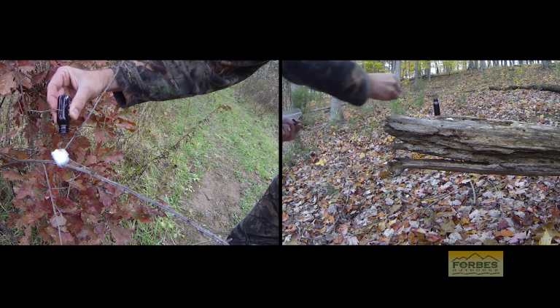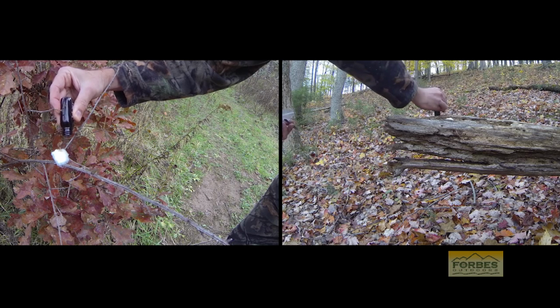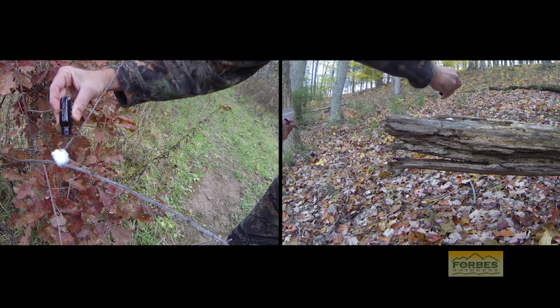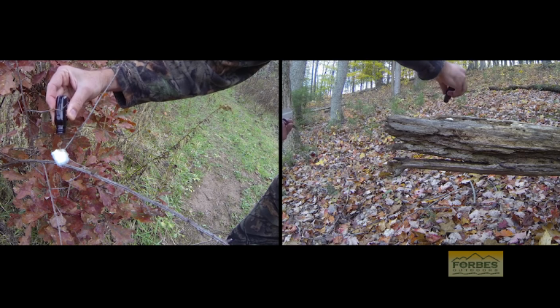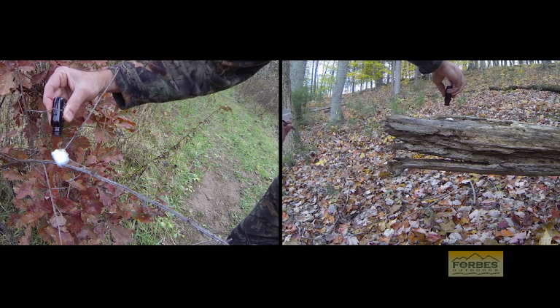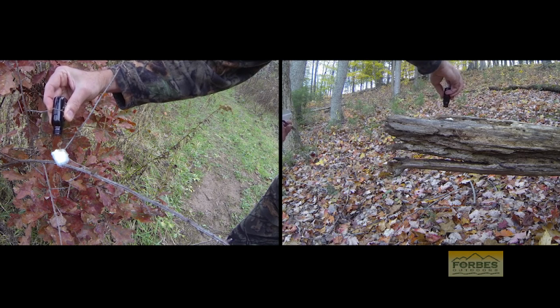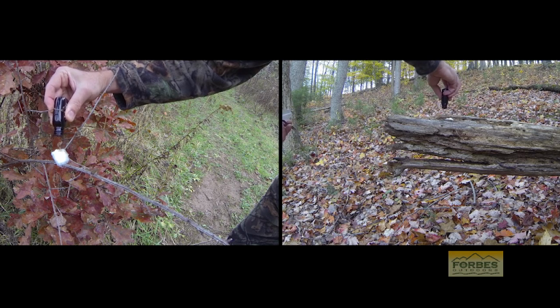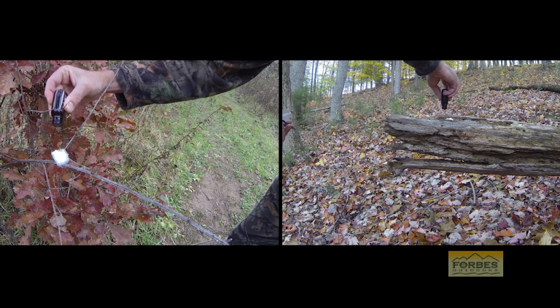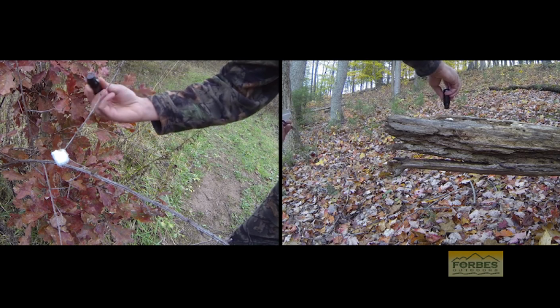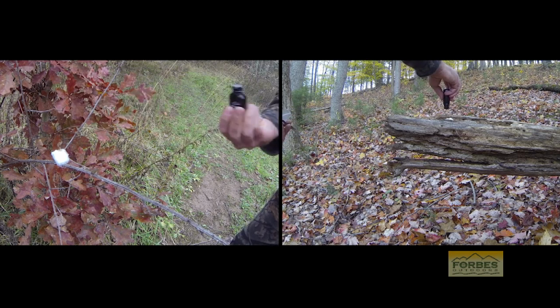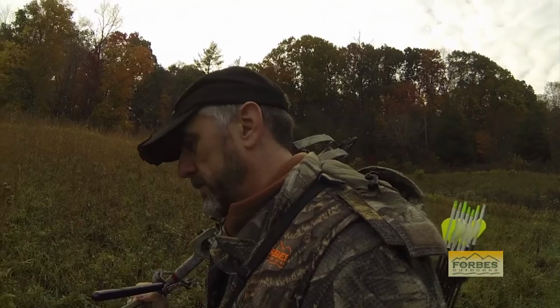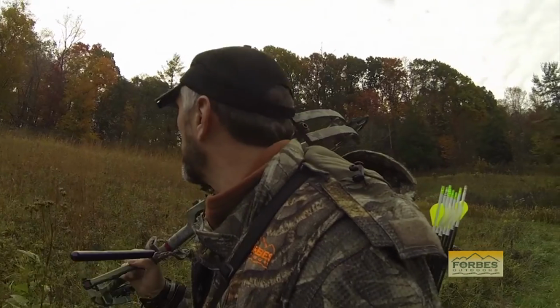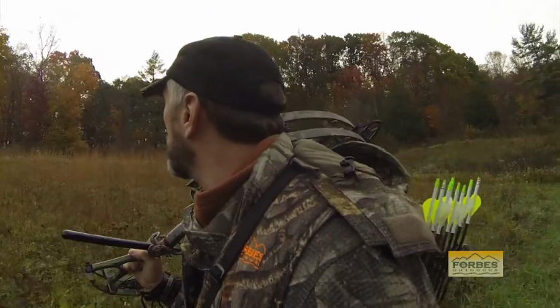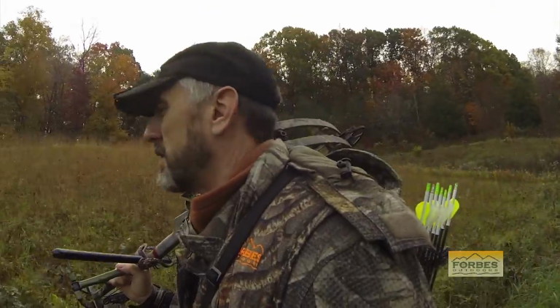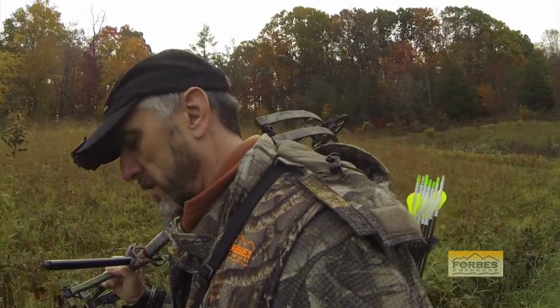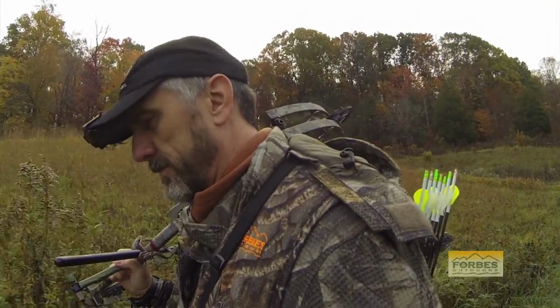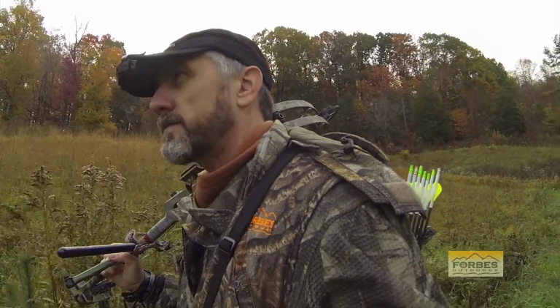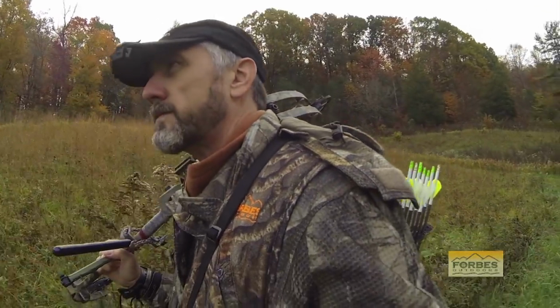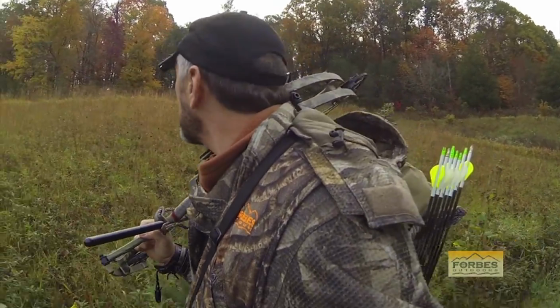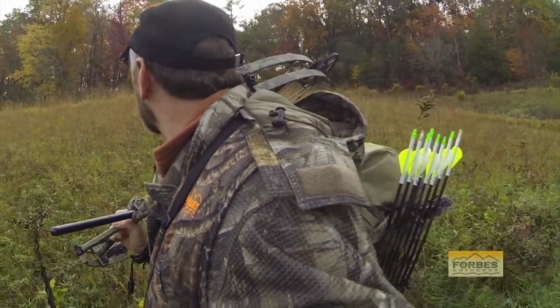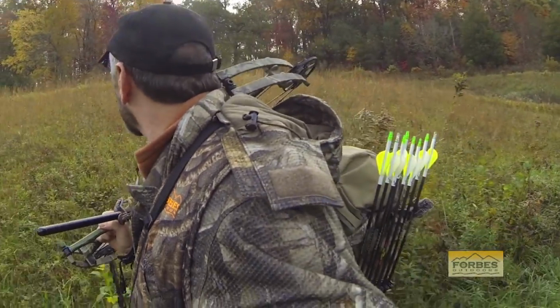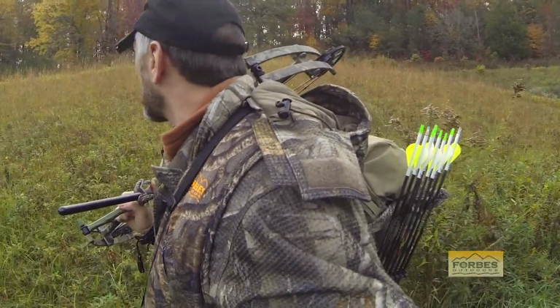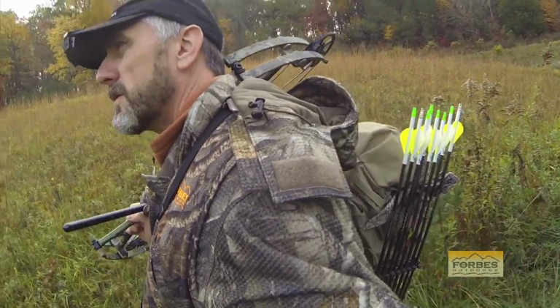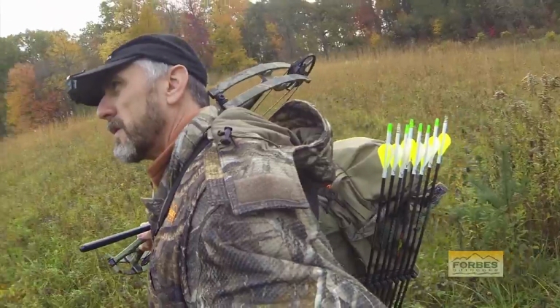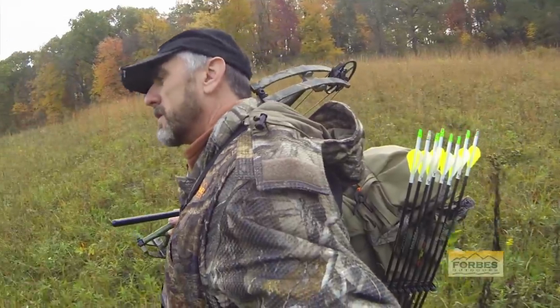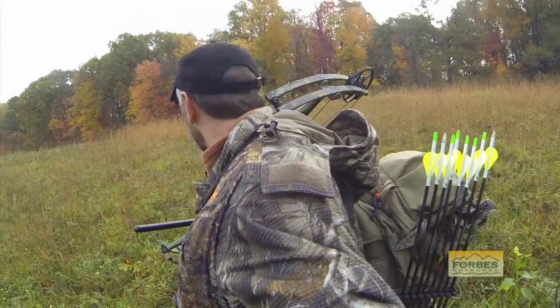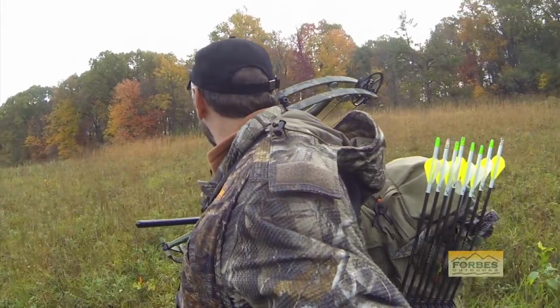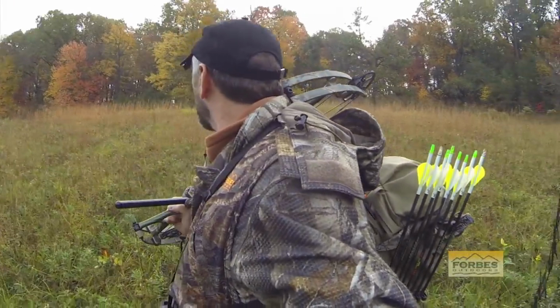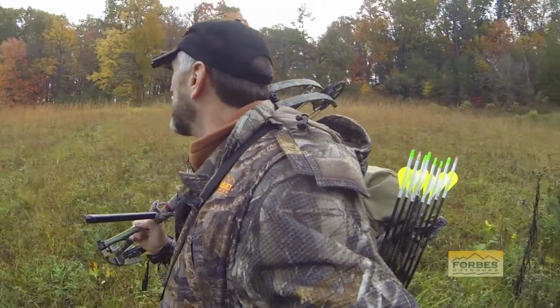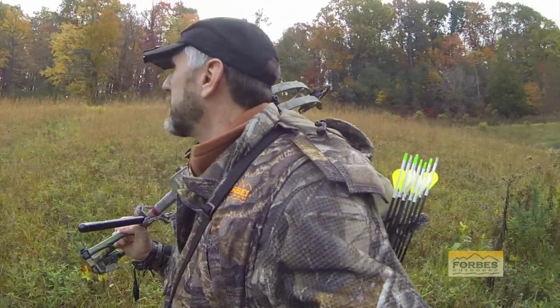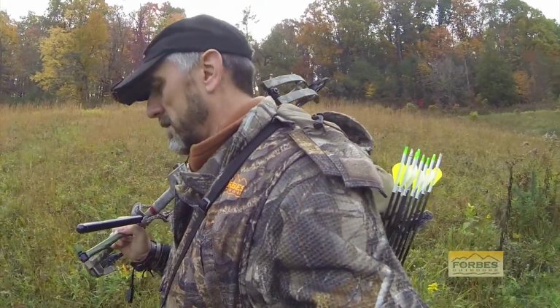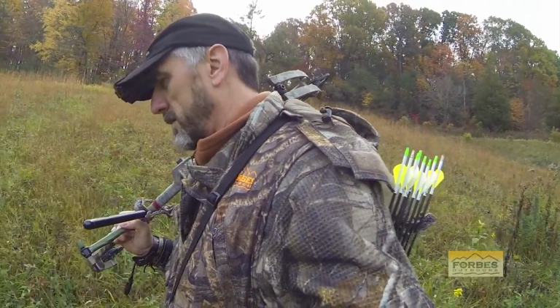Adding a camera and self-filming your hunt is a huge challenge. If I can get the deer to stop in a shooting lane or slow down for the shot so that I can work the camera and get drawn back, this is a huge advantage.